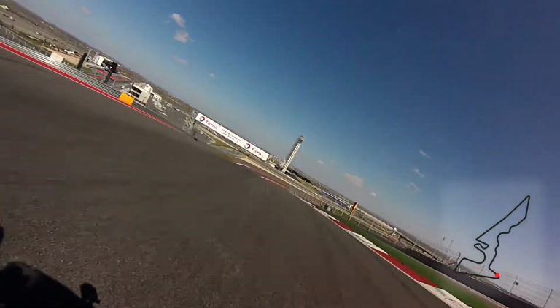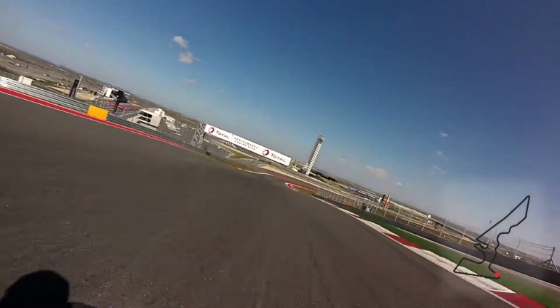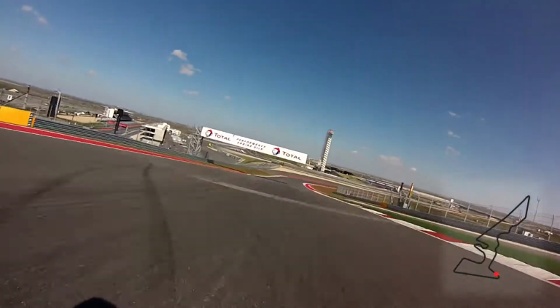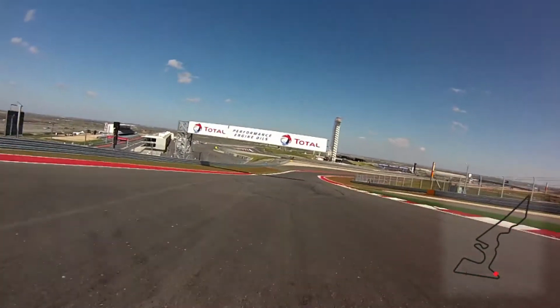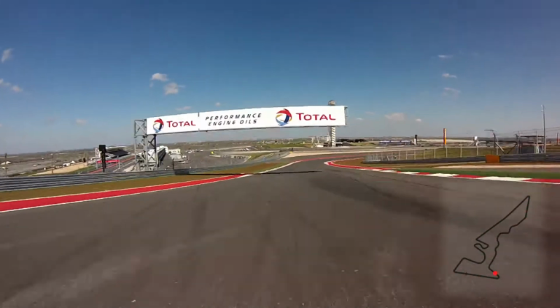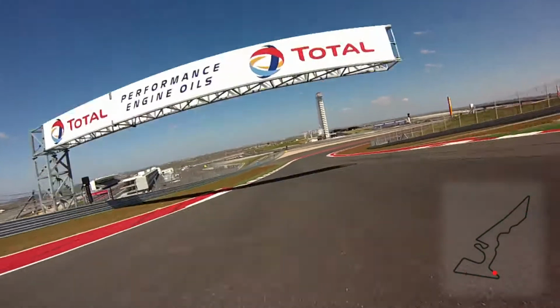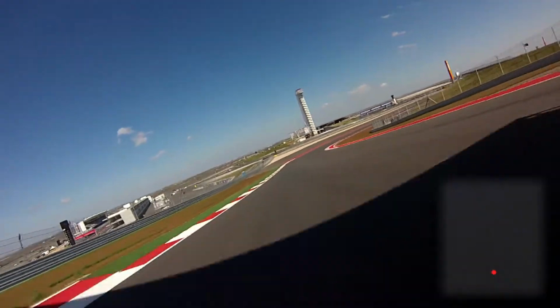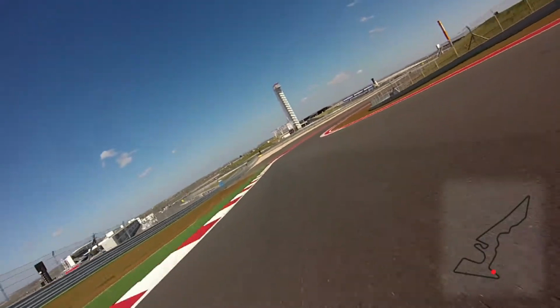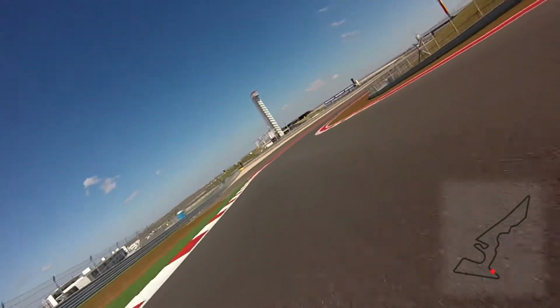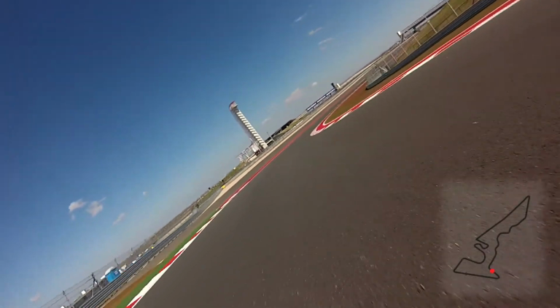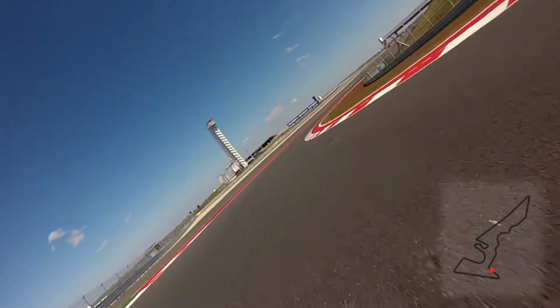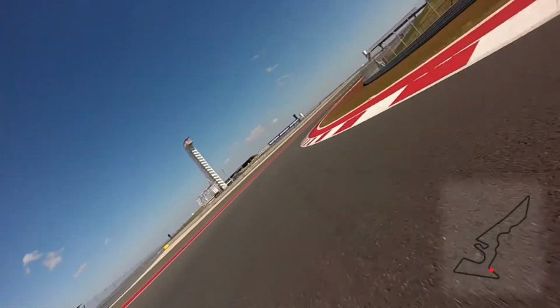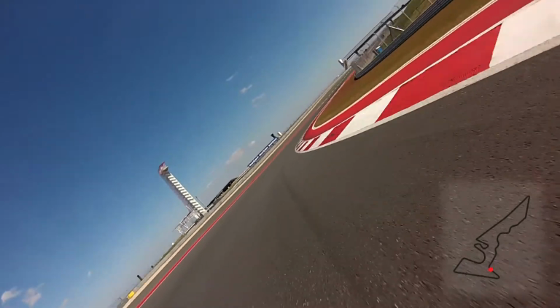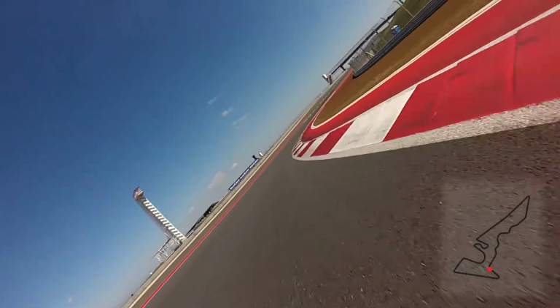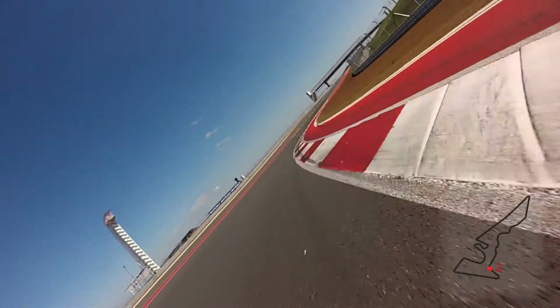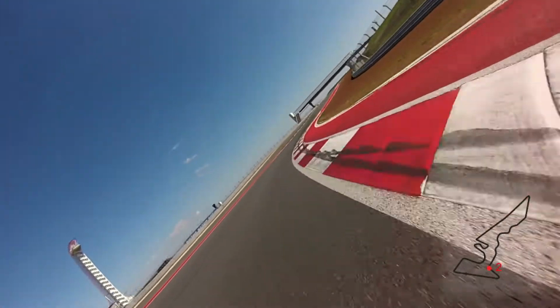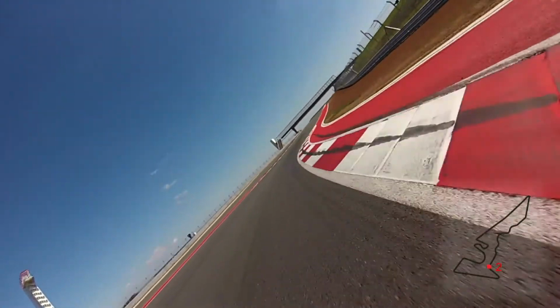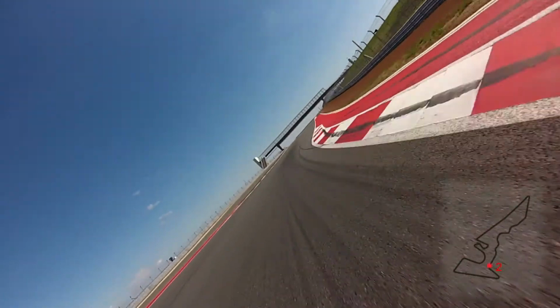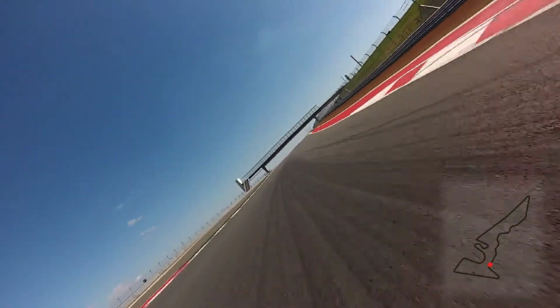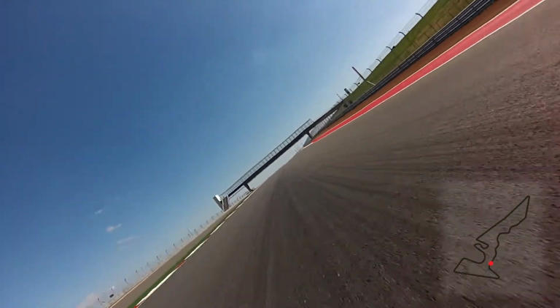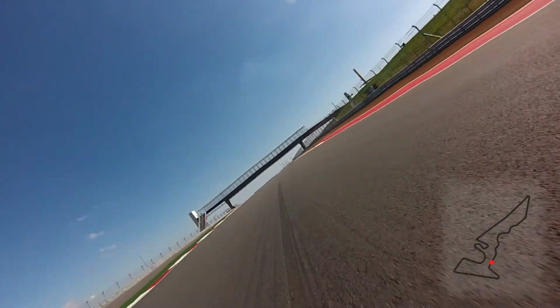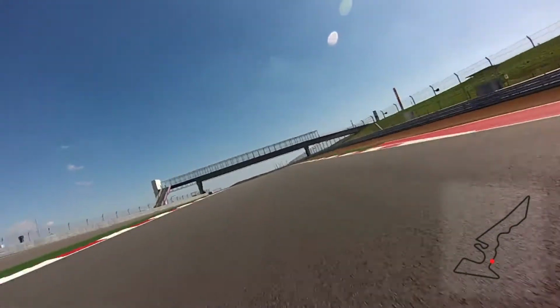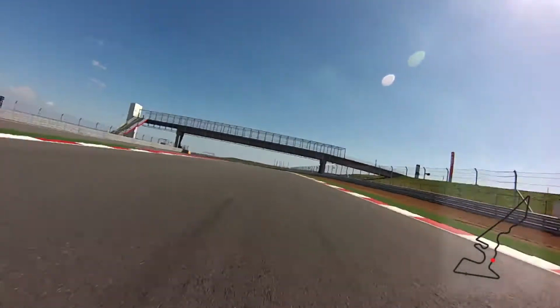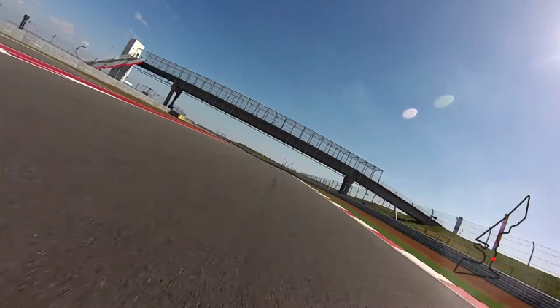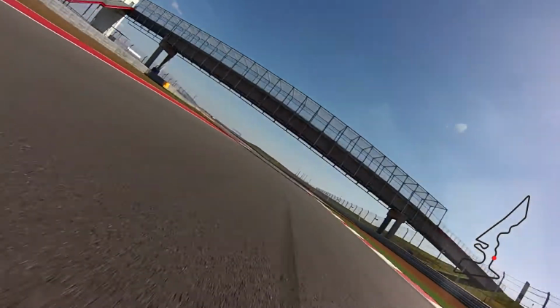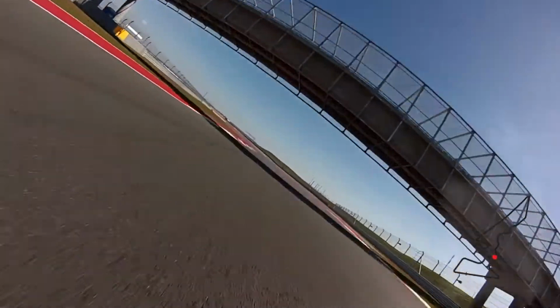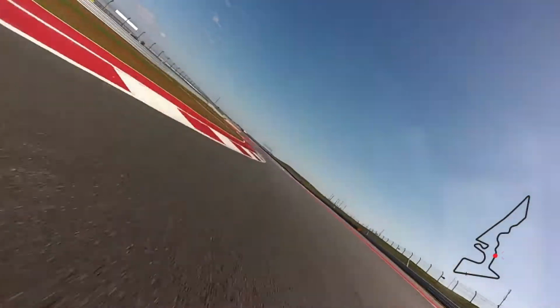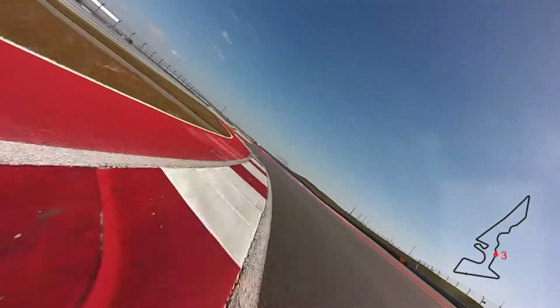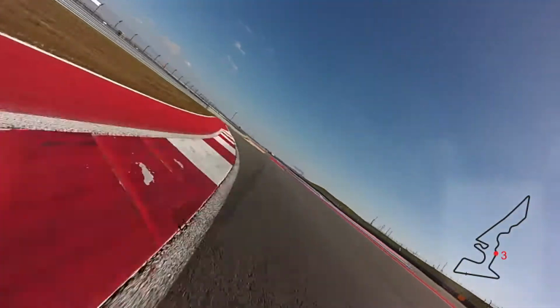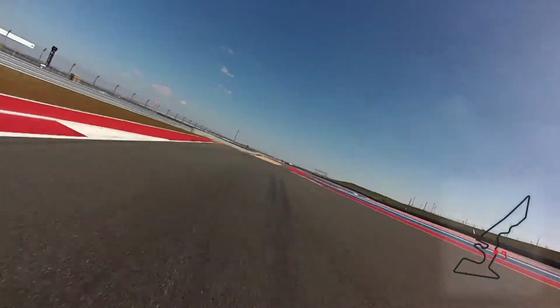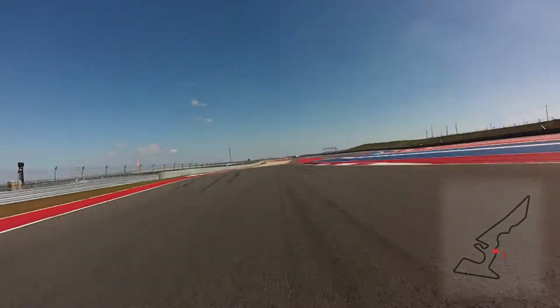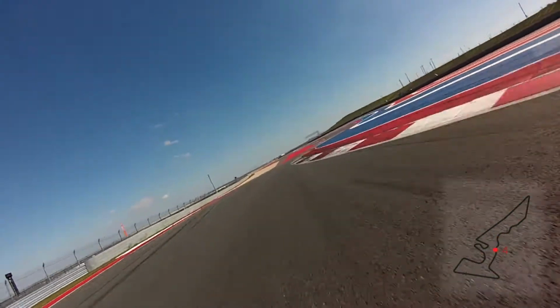And then out of there it plunges downhill, very, very steep — quite a nice sensation for speed through a very, very fast right-hander. And the first sector is very, very busy. We have a lot of corners and balance of the car is absolutely crucial through here.